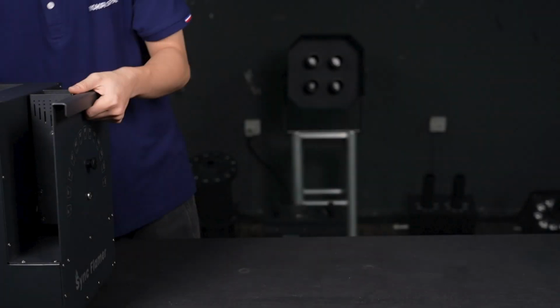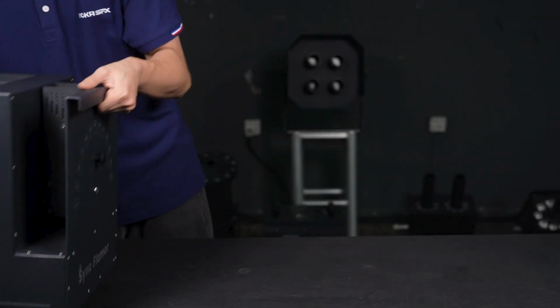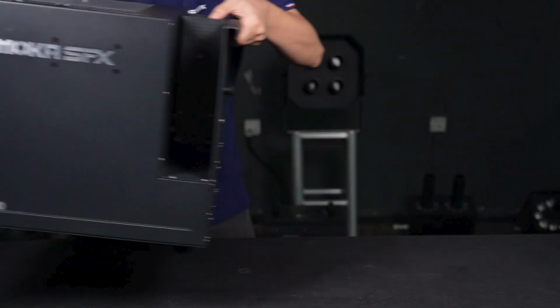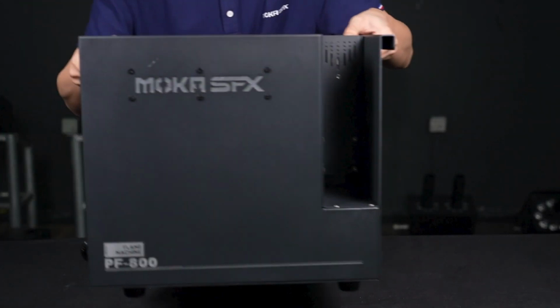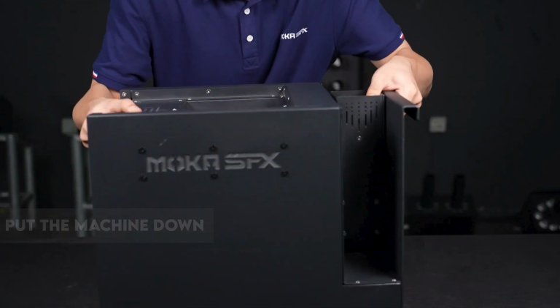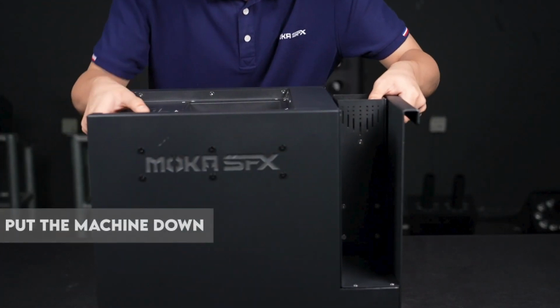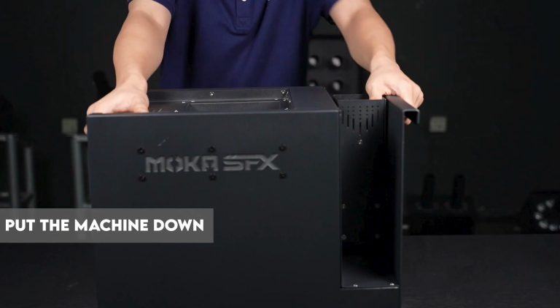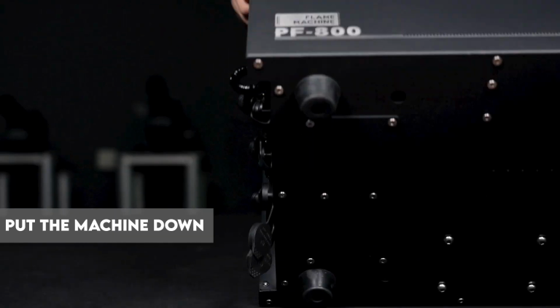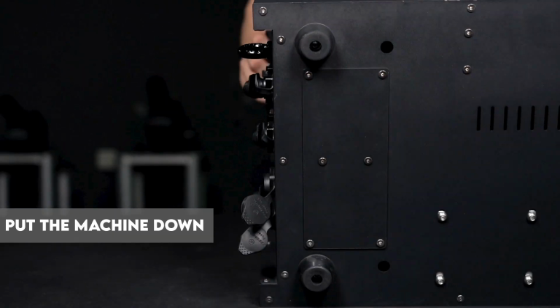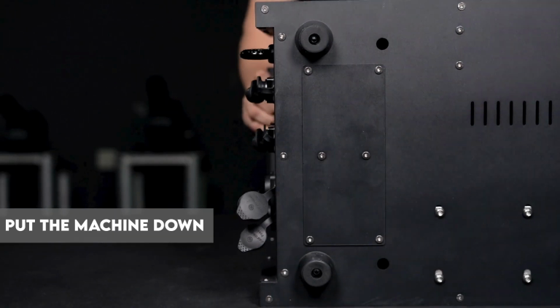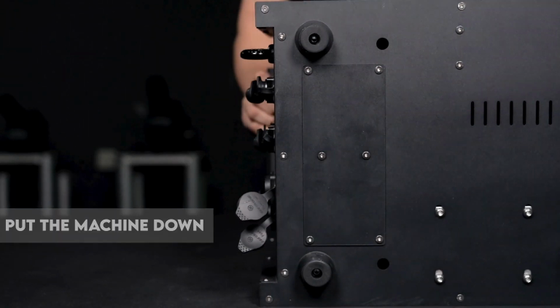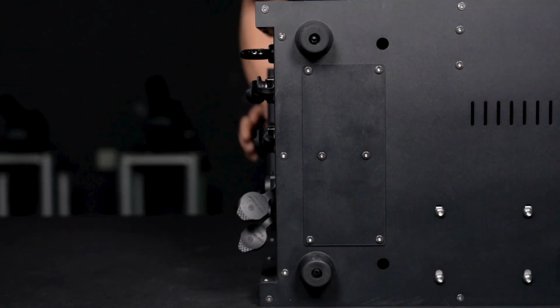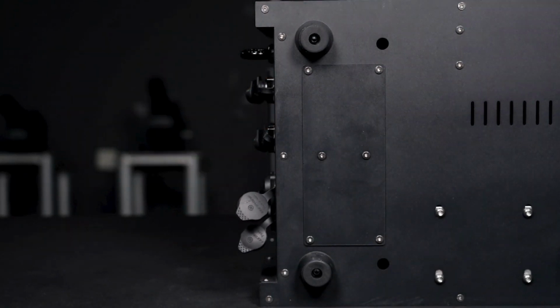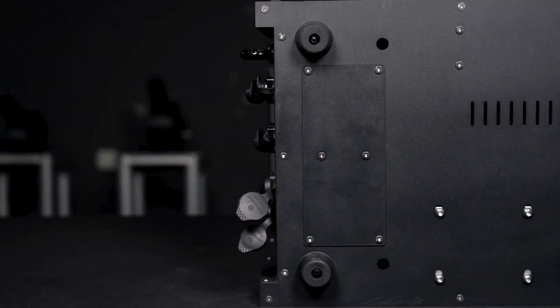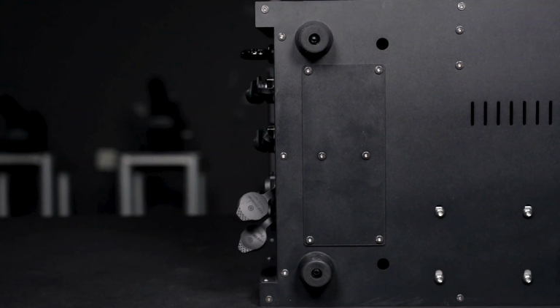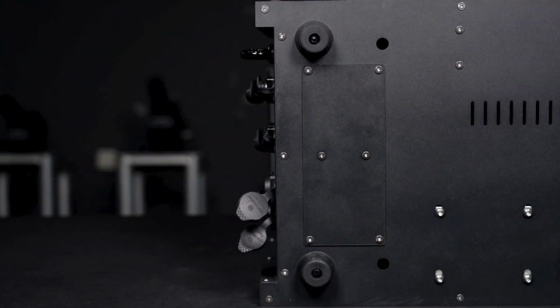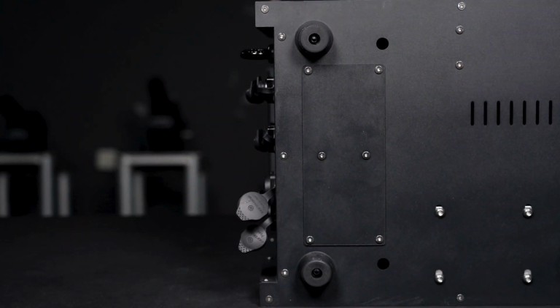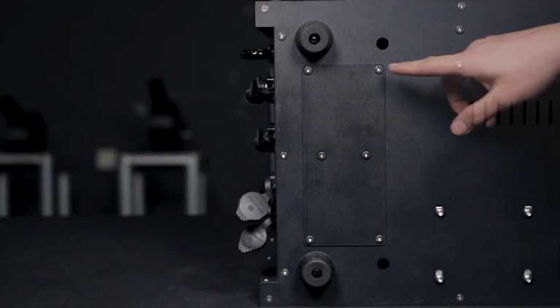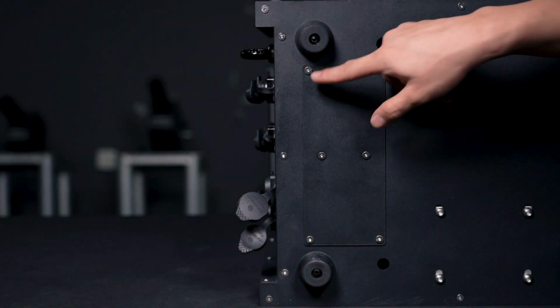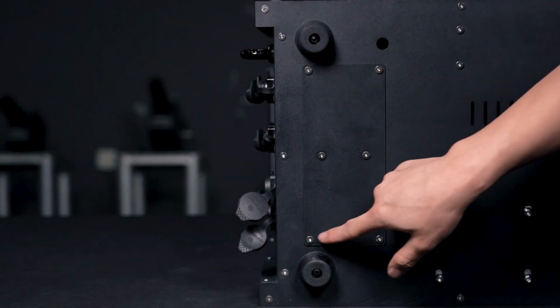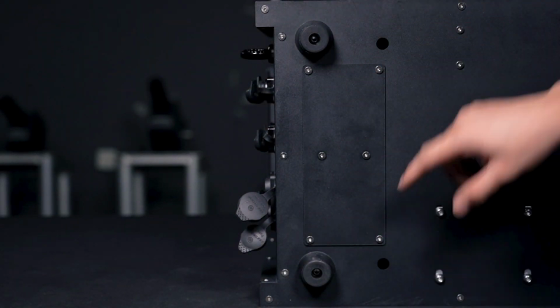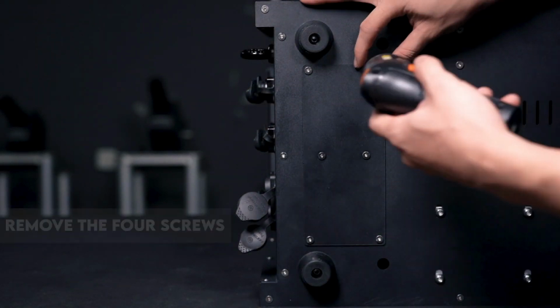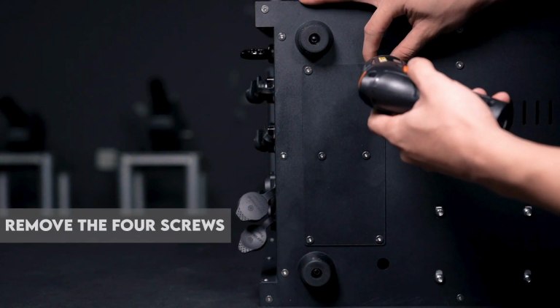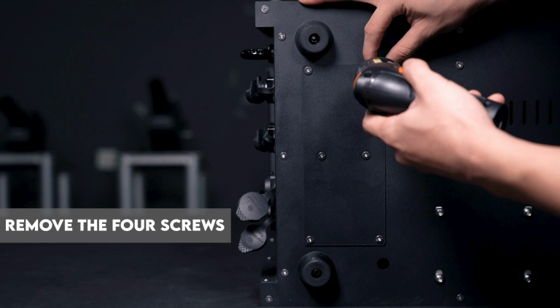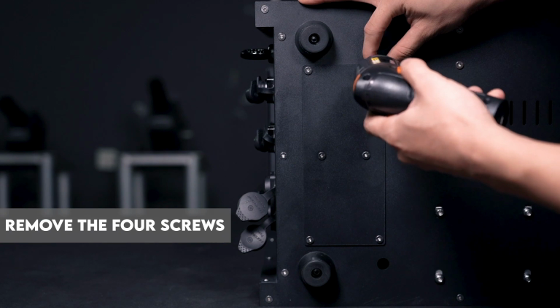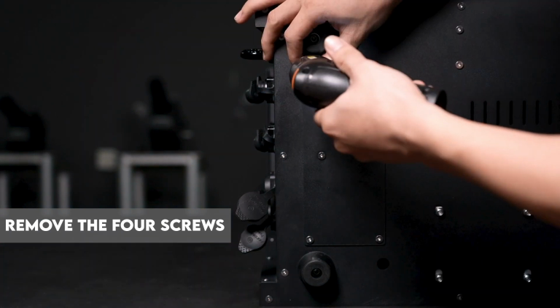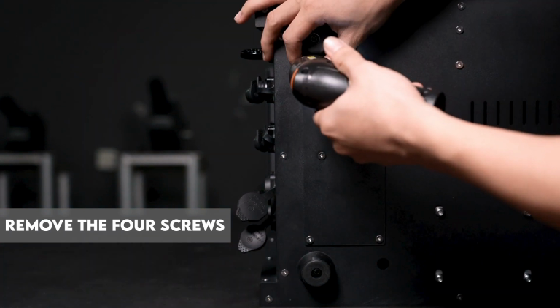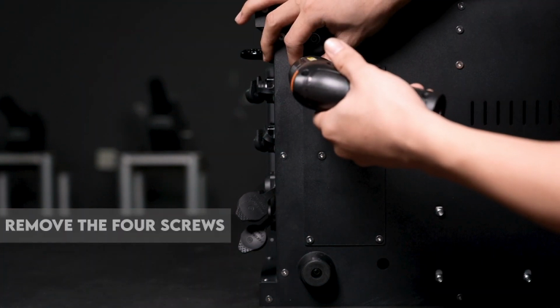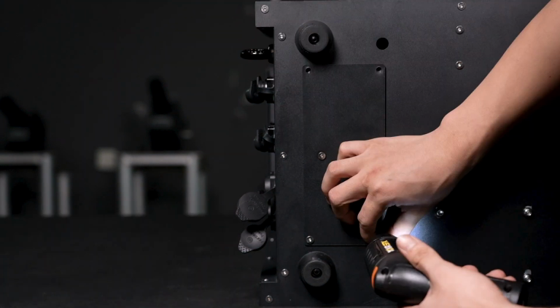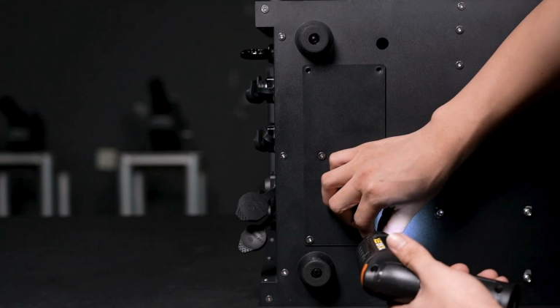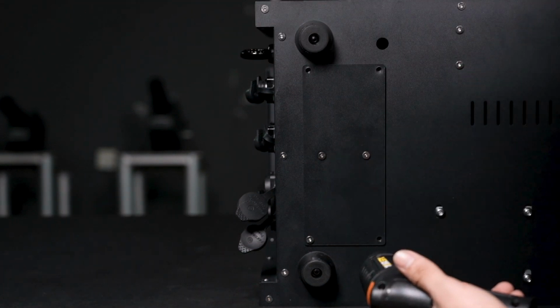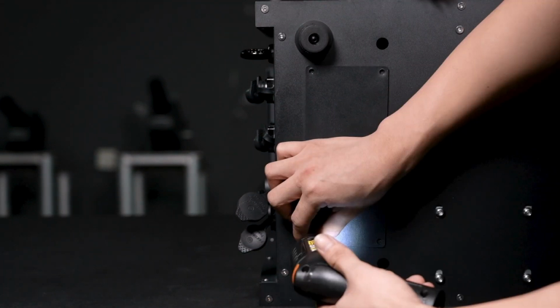Step 1. Put the machine down — you can see the battery base at the bottom of the machine. Step 2. Use a screwdriver to remove the four screws that fix the battery base.